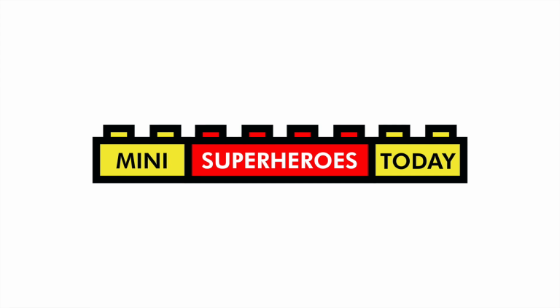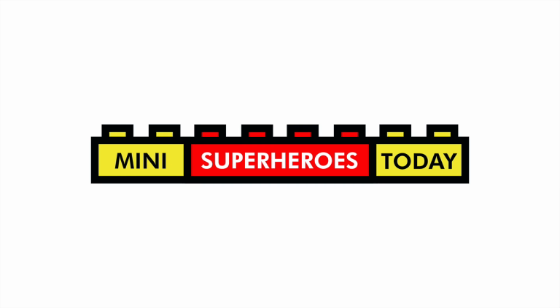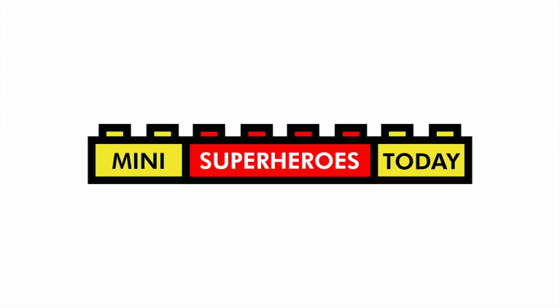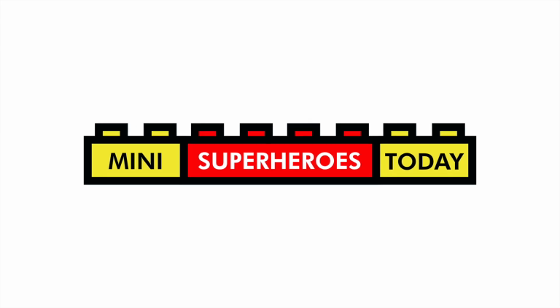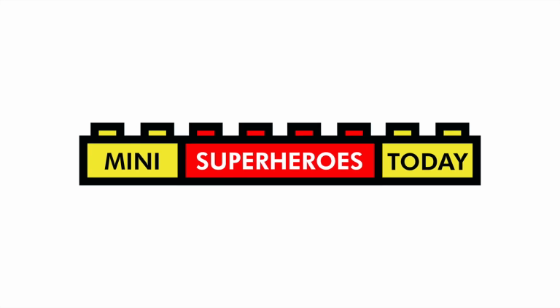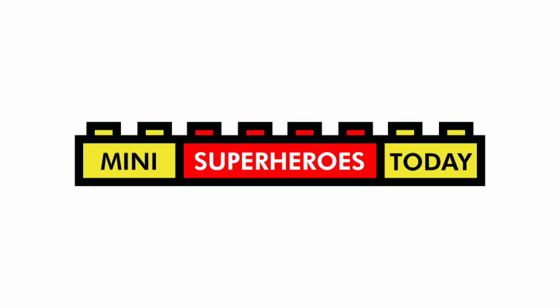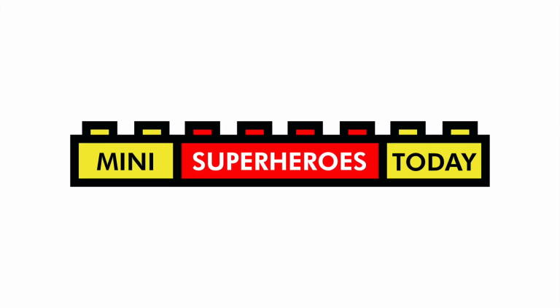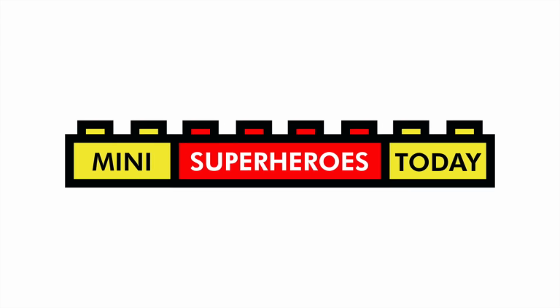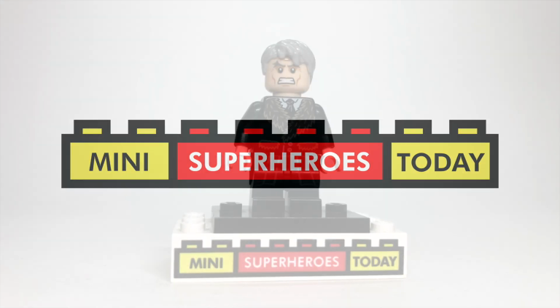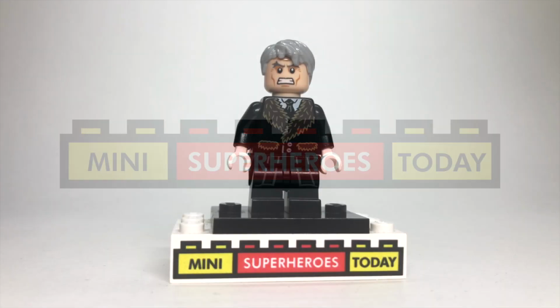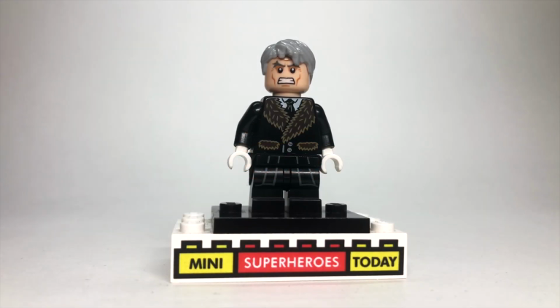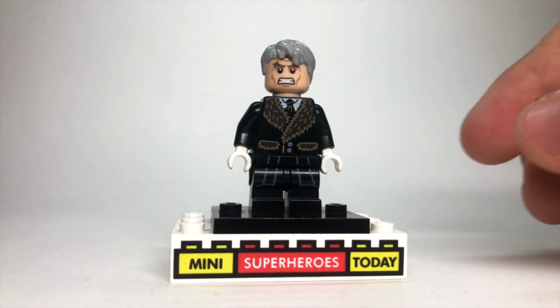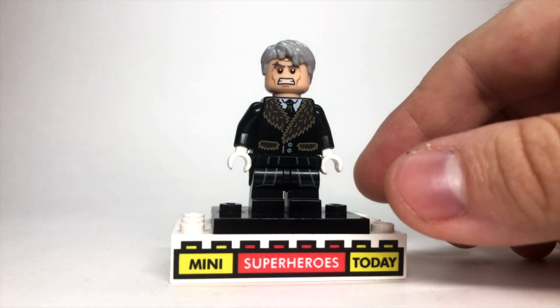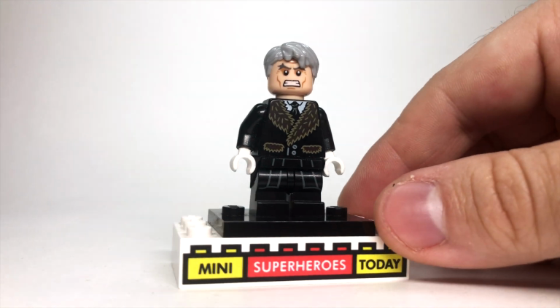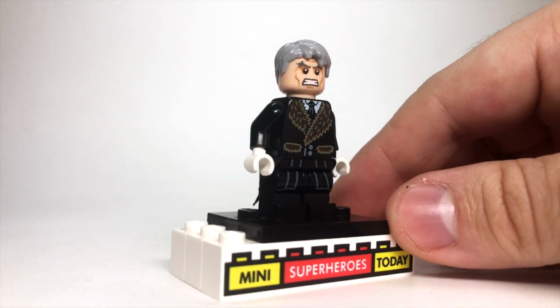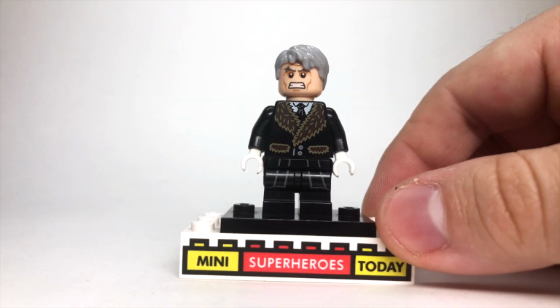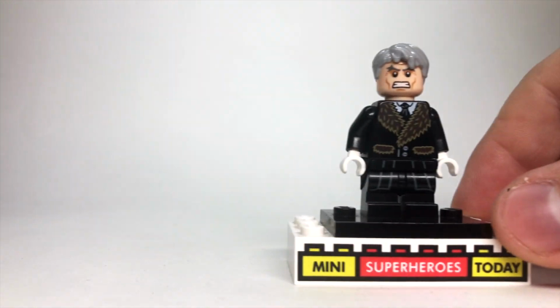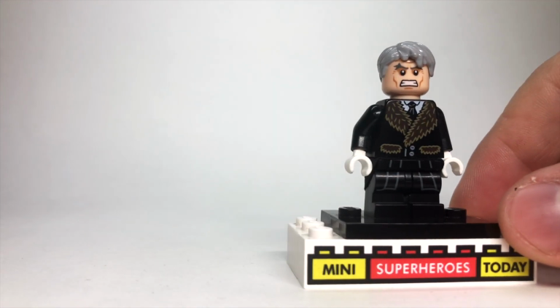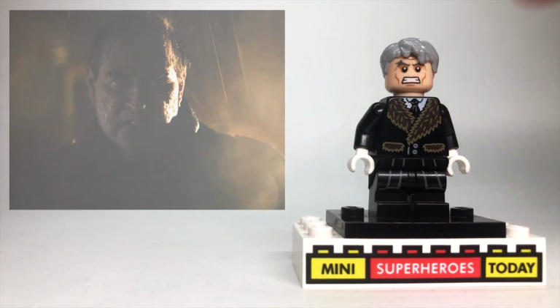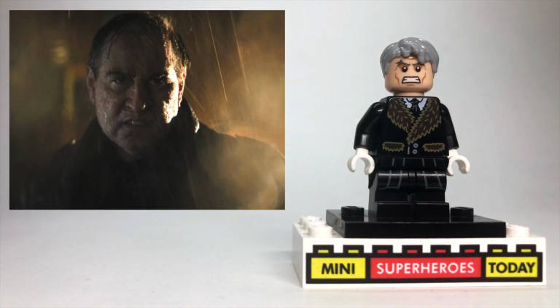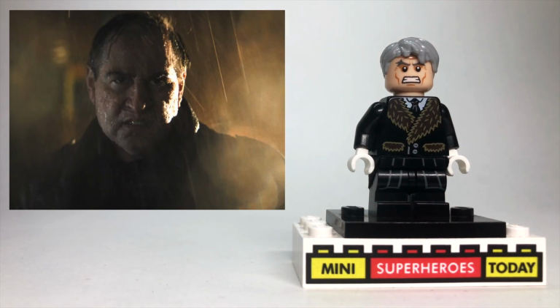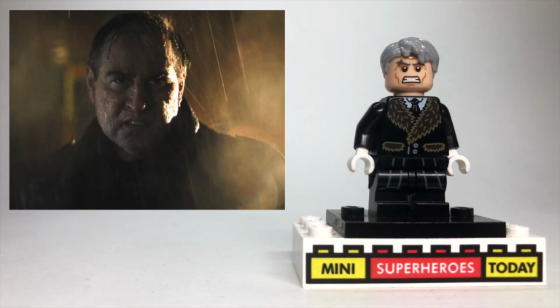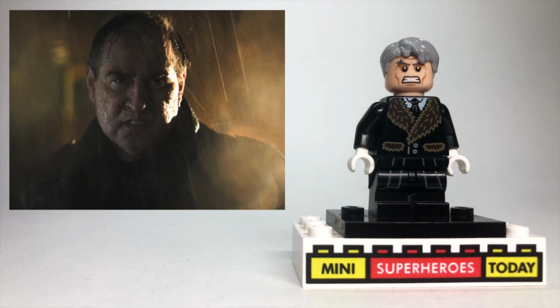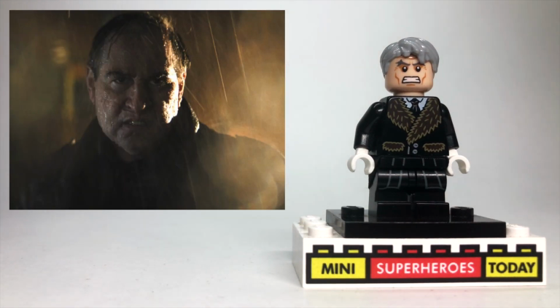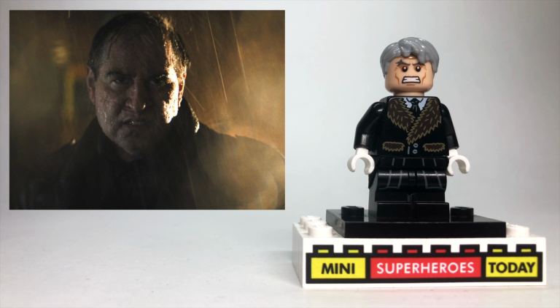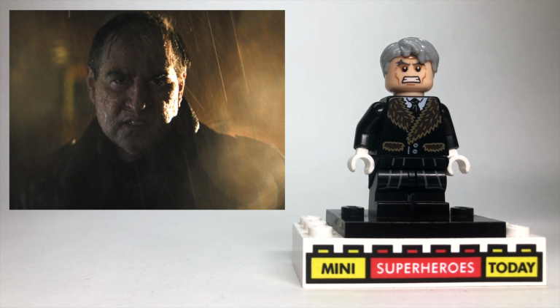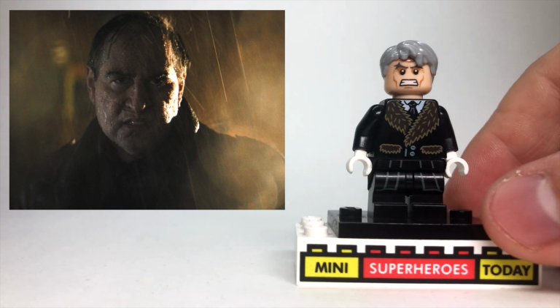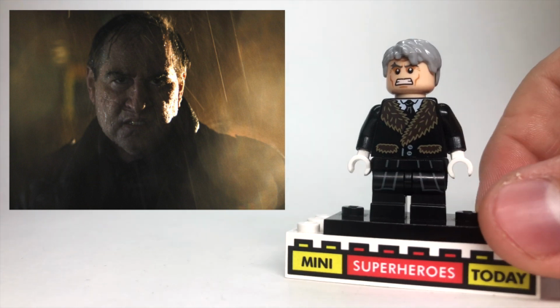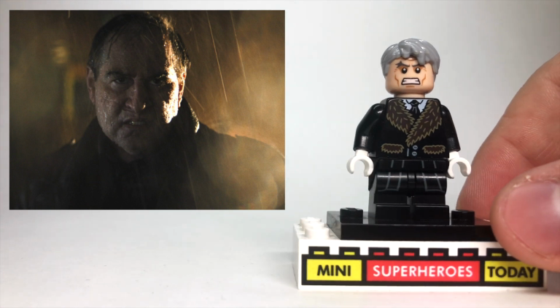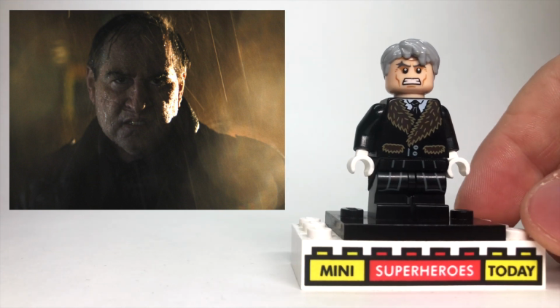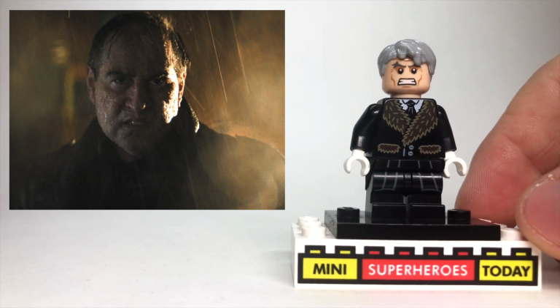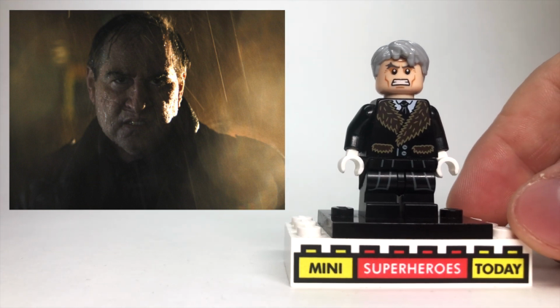What is up, you guys? This is Mini Superheroes Today. In today's video, I'll be showing you how to build the Penguin from the Batman trailer with Robert Pattinson, as played by Colin Farrell, using 100% official Lego pieces.